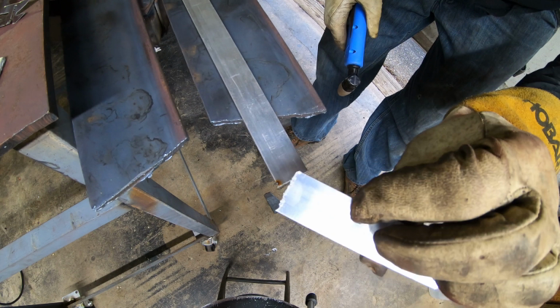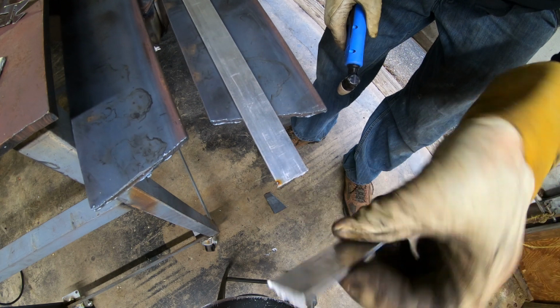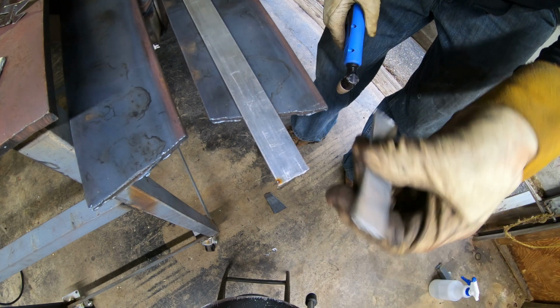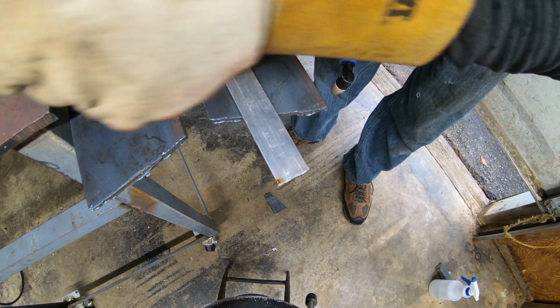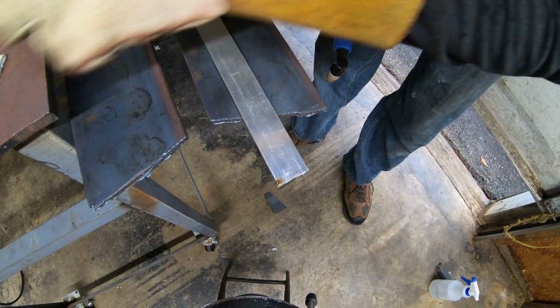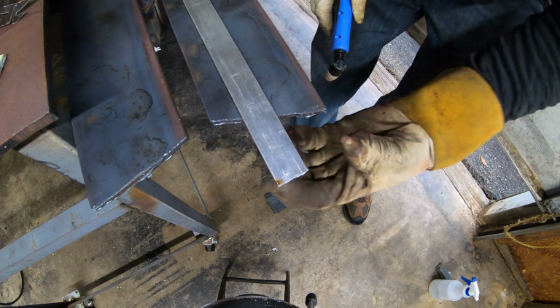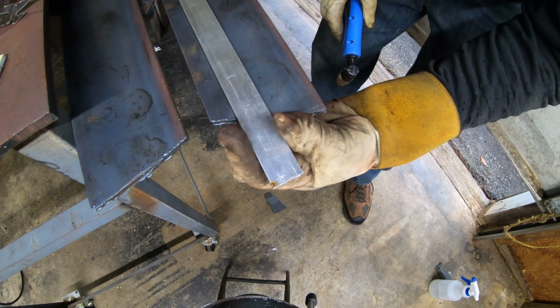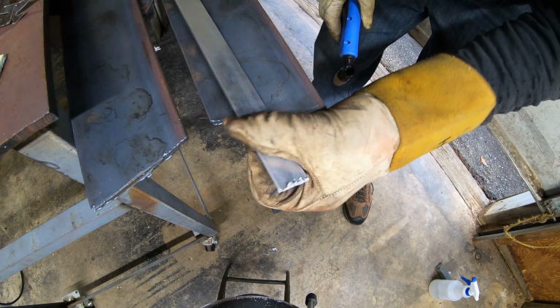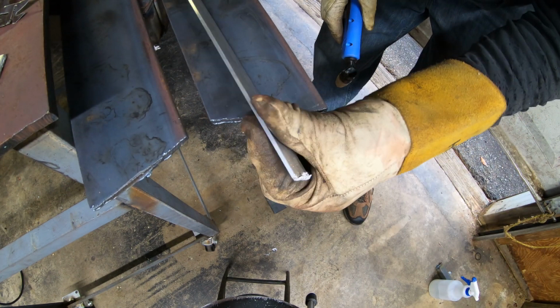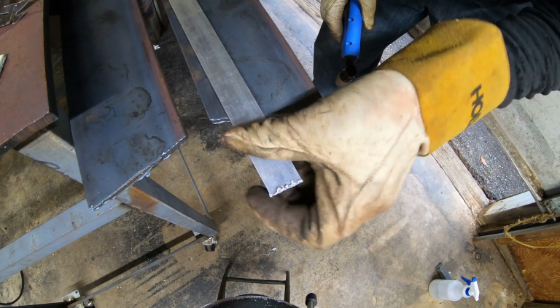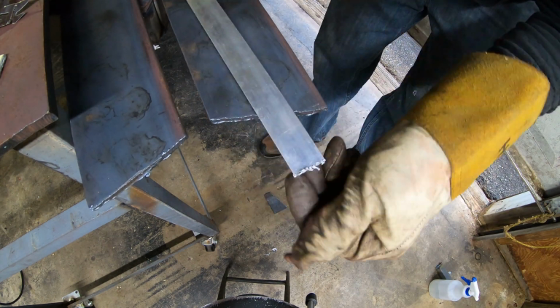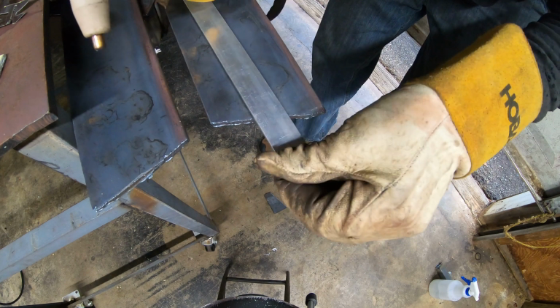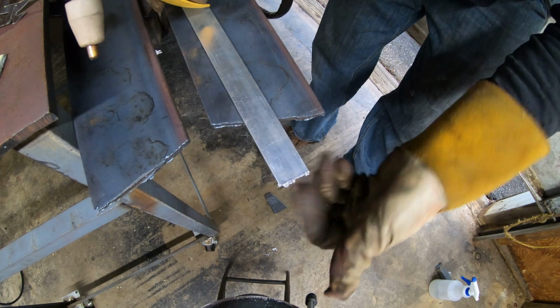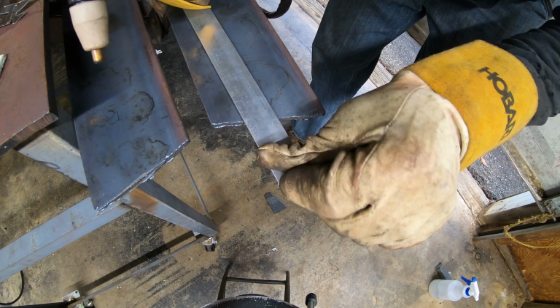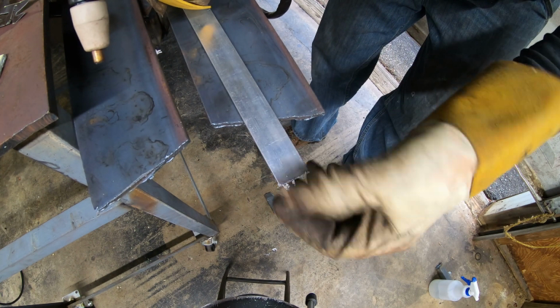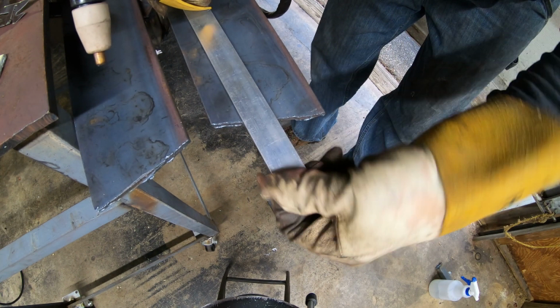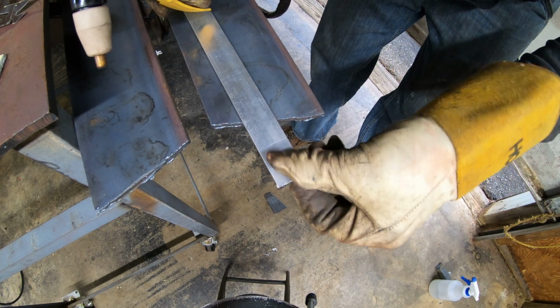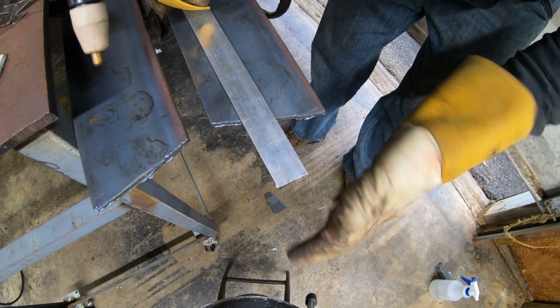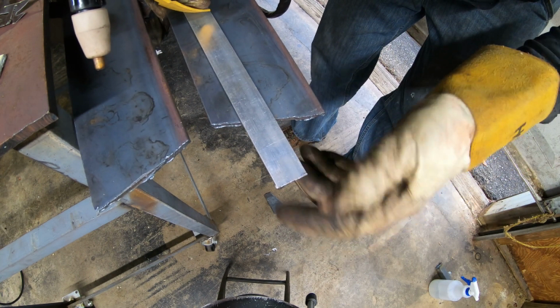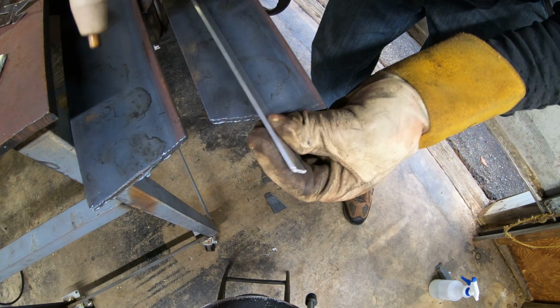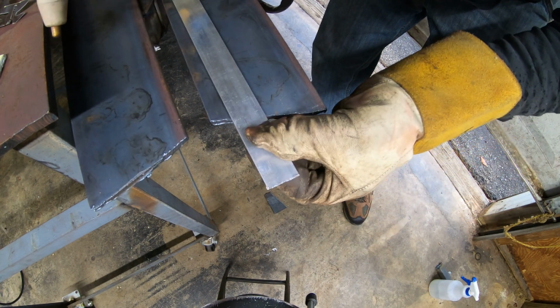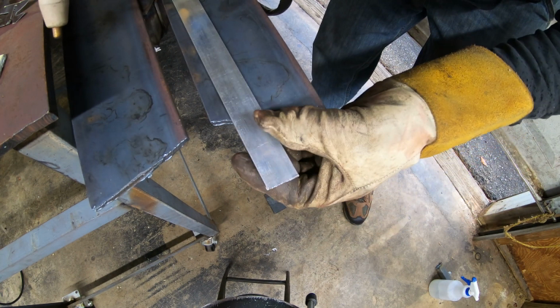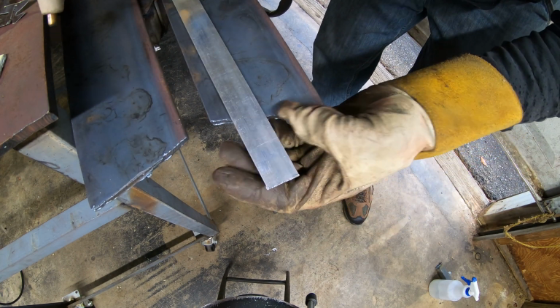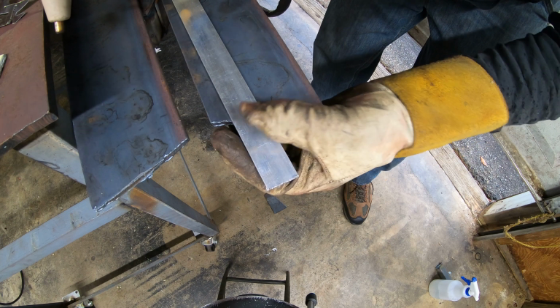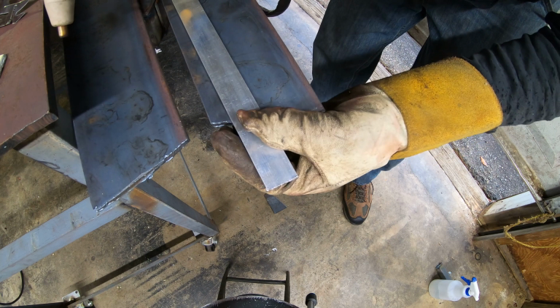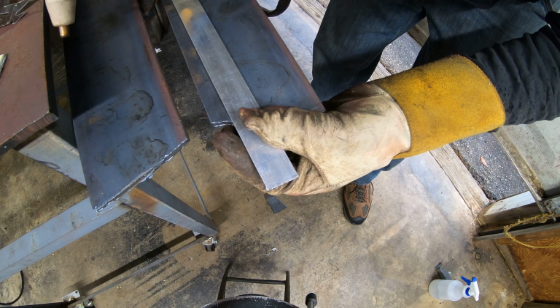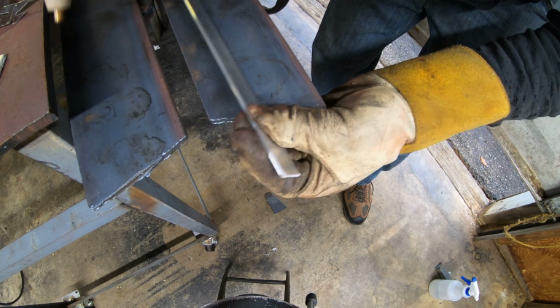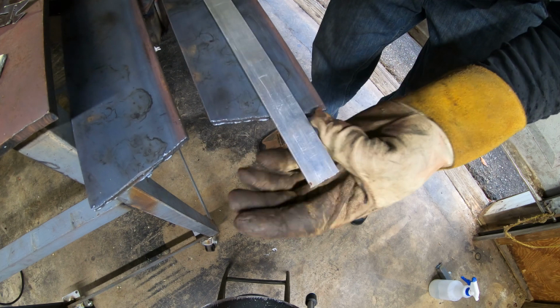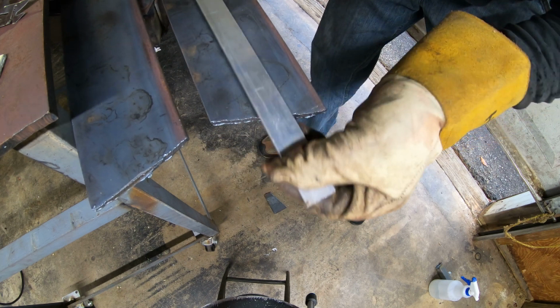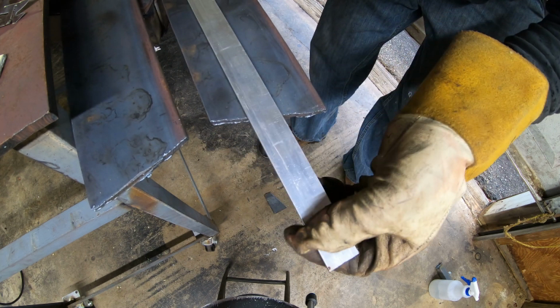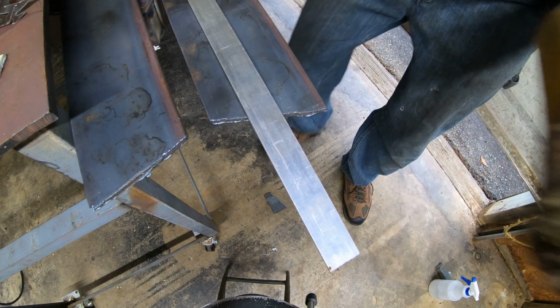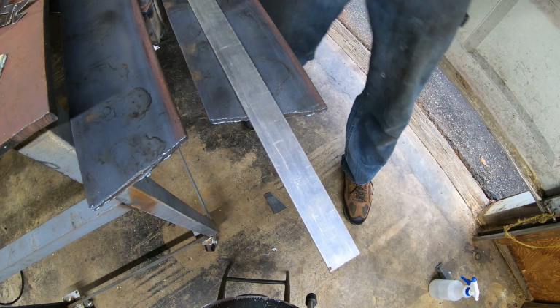Got some slag on the back side, but still made a pretty nice clean cut. The stuff comes off pretty easily — a little wire wheel action and it's gone.